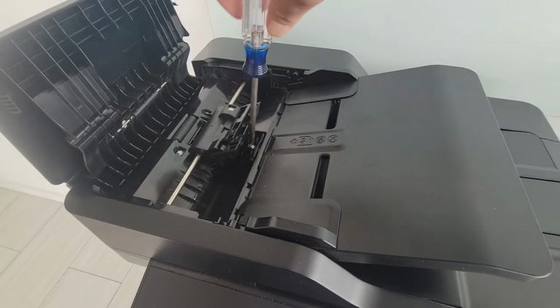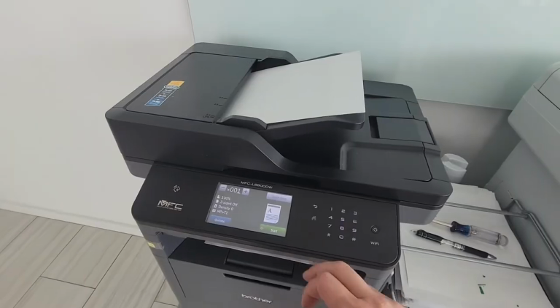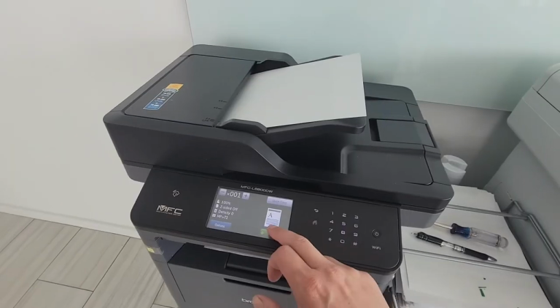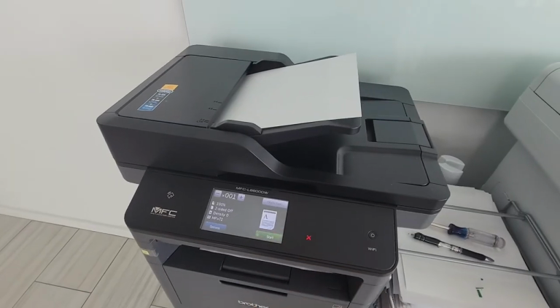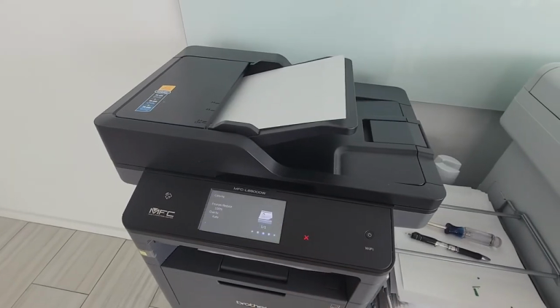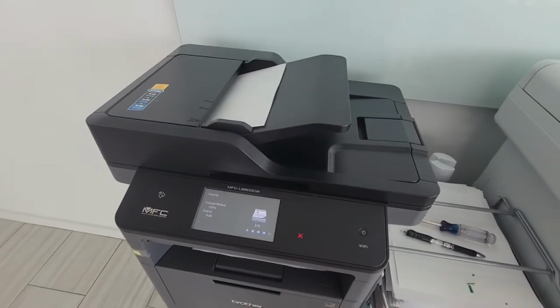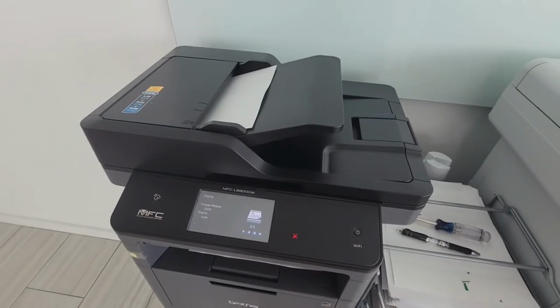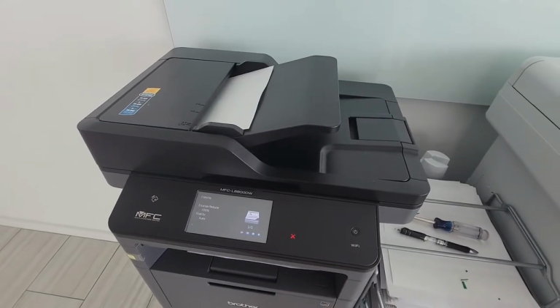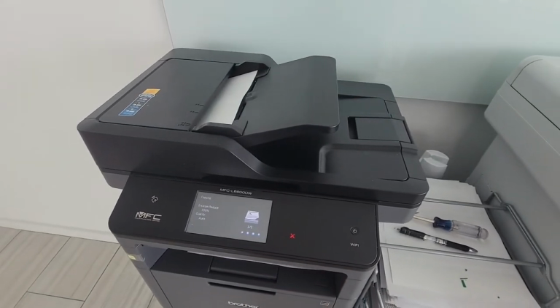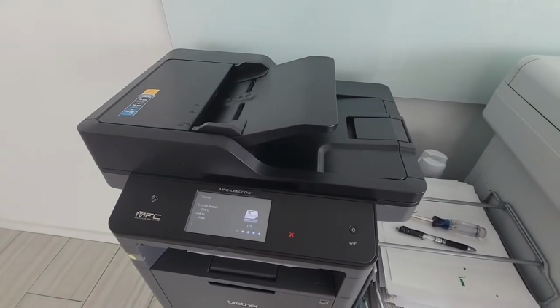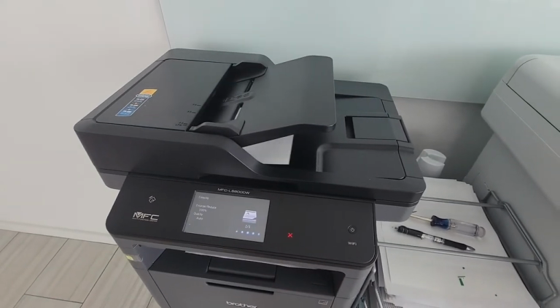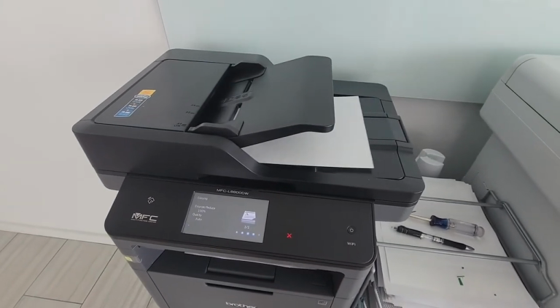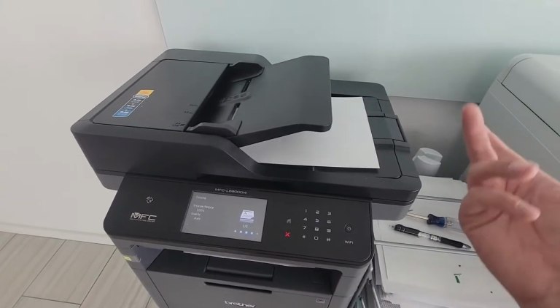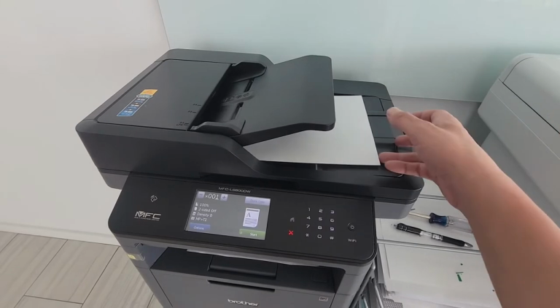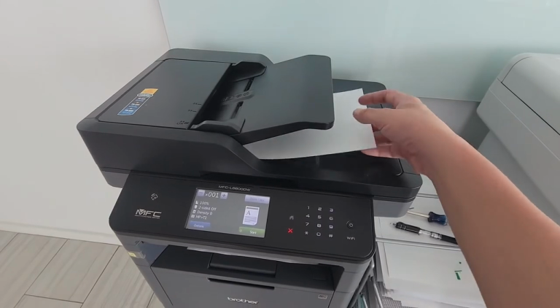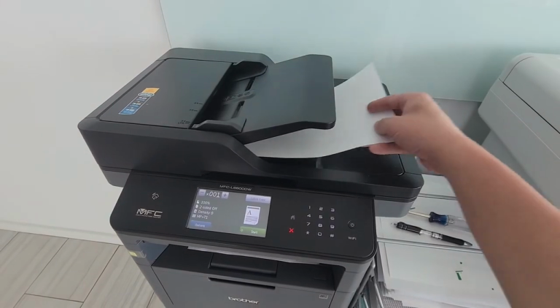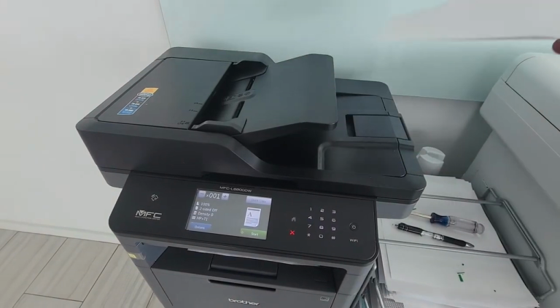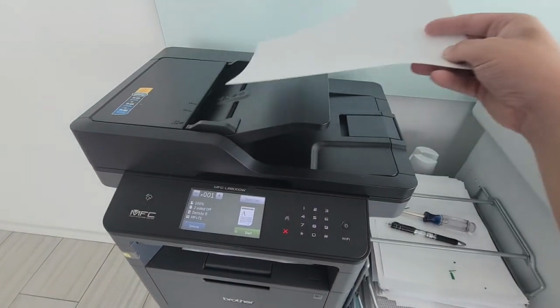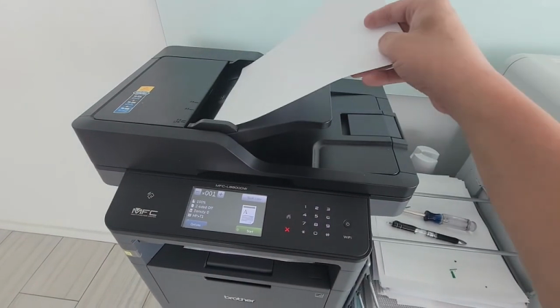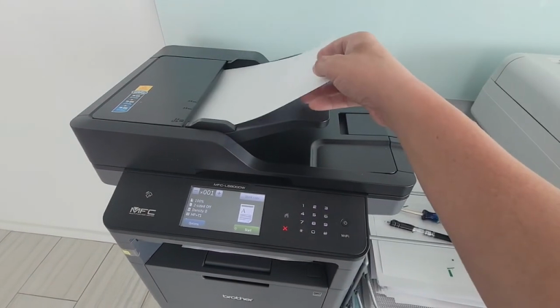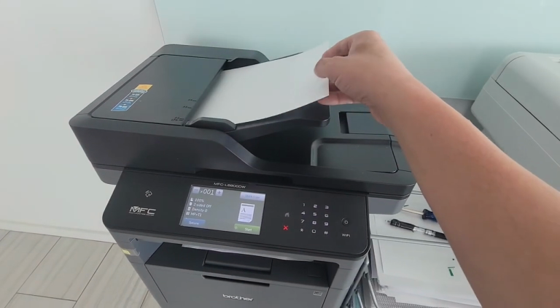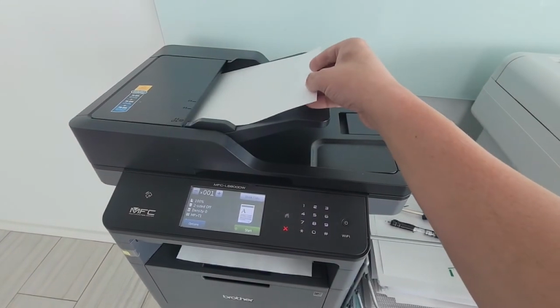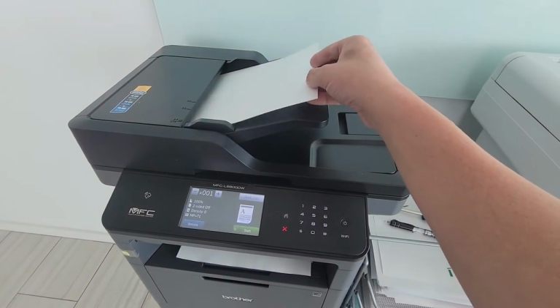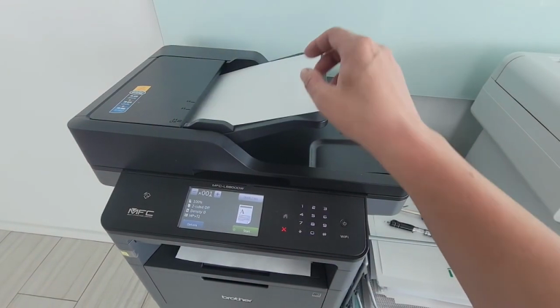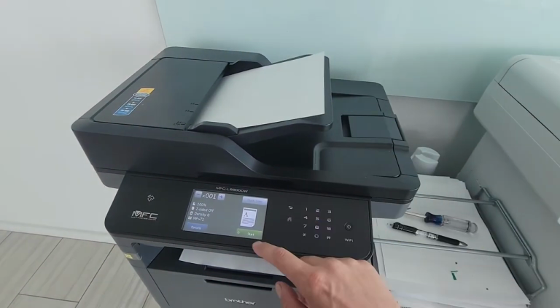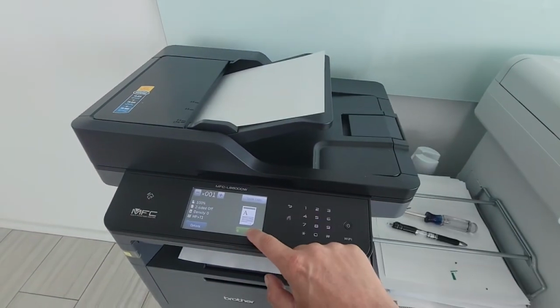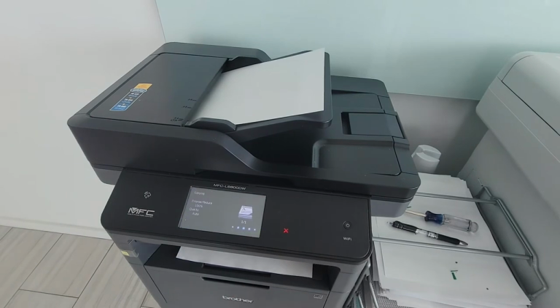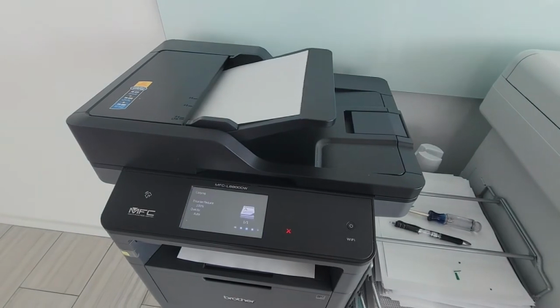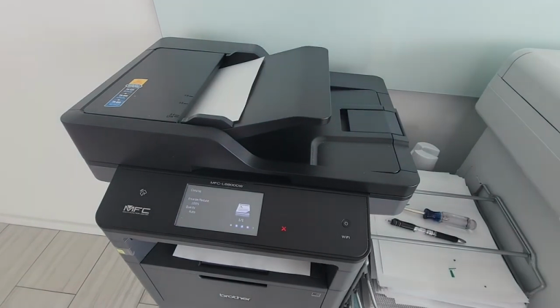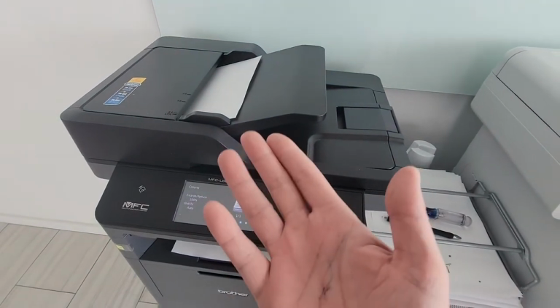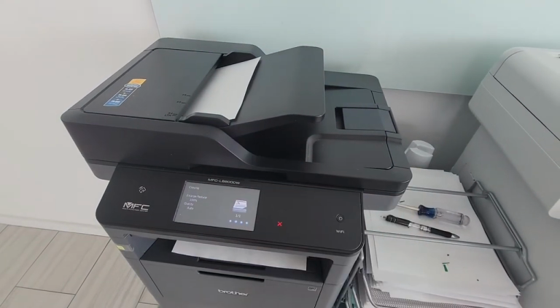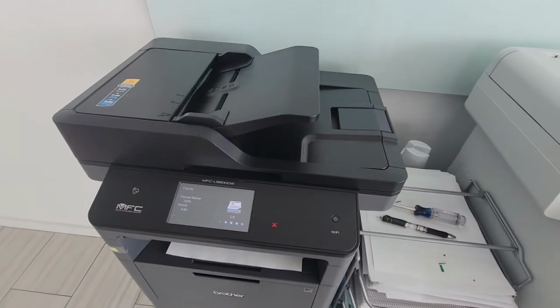Let's test it out. The paper's going through. And to make sure that wasn't just luck, let's do it again. It's working fine.